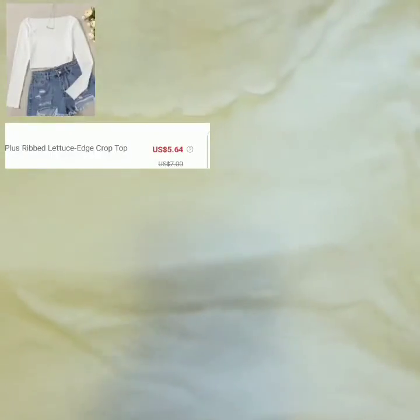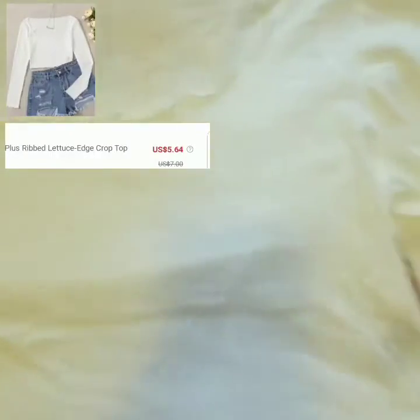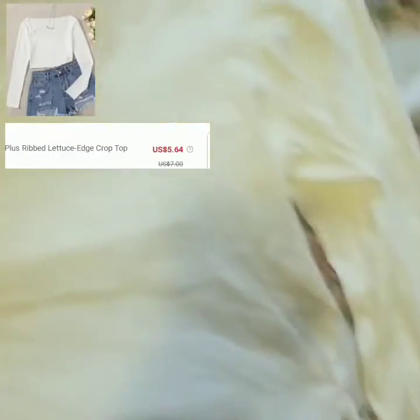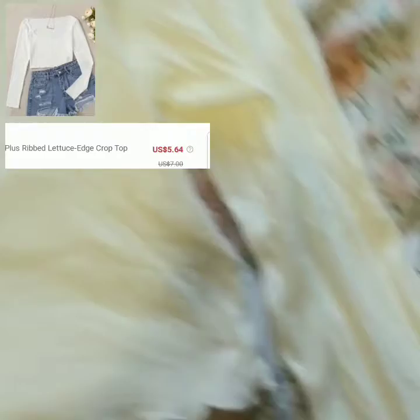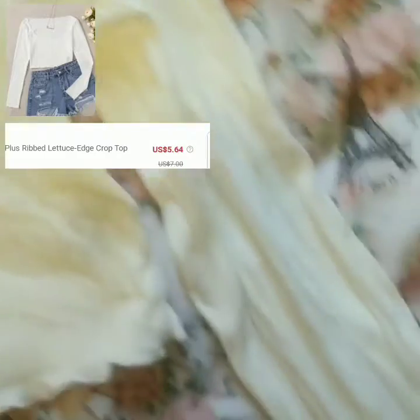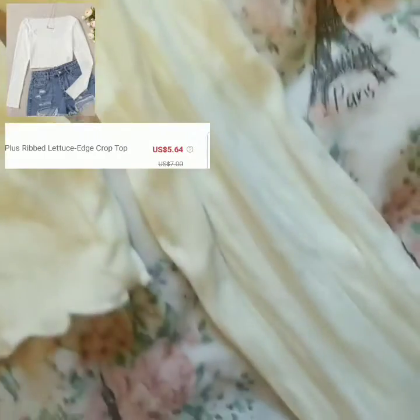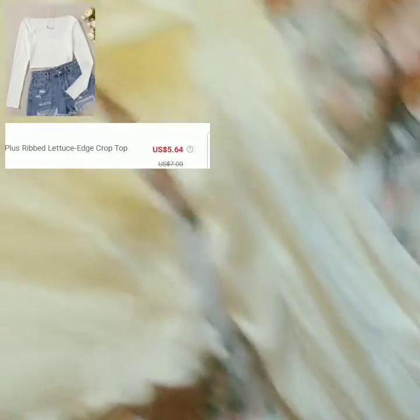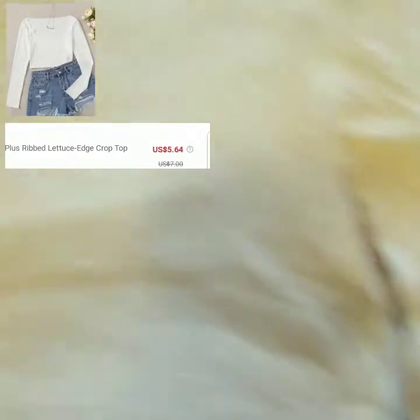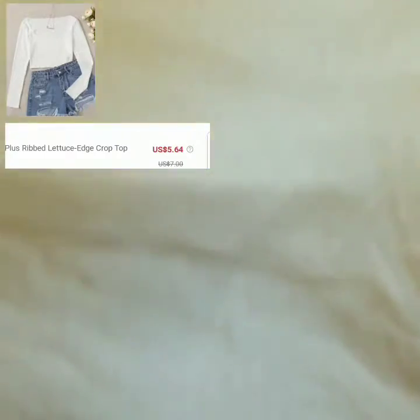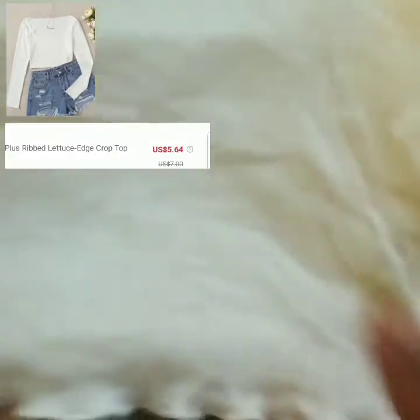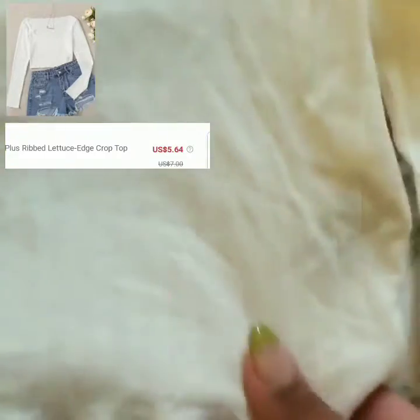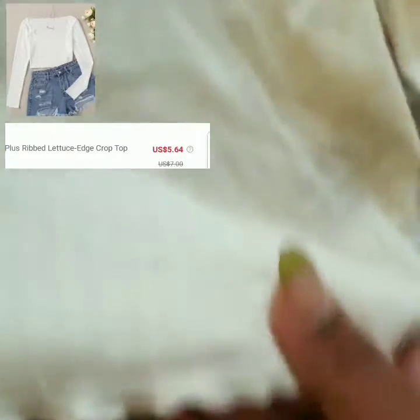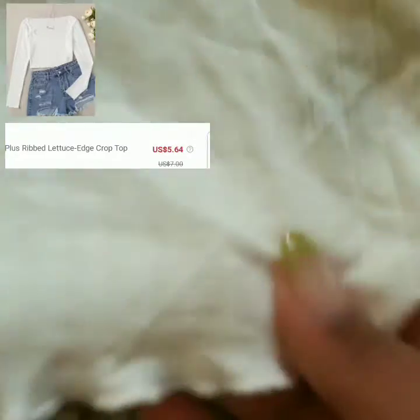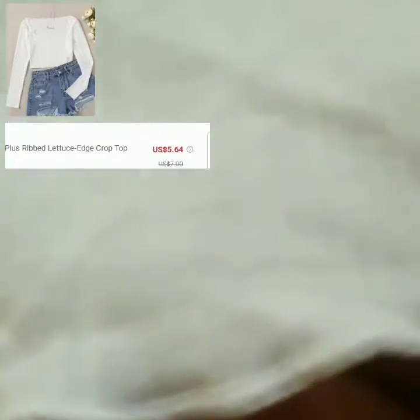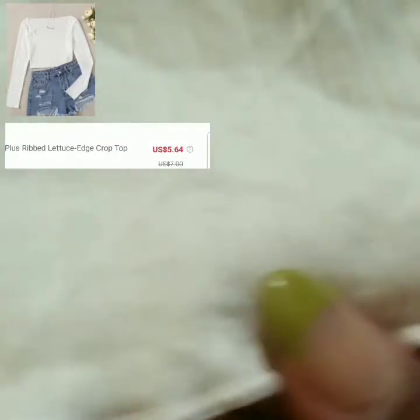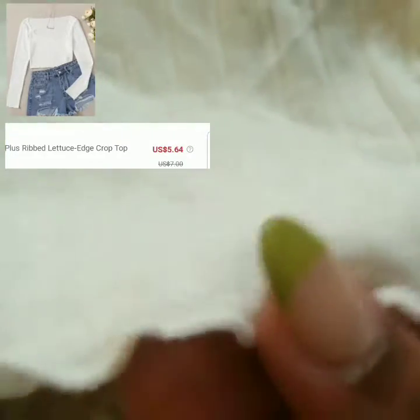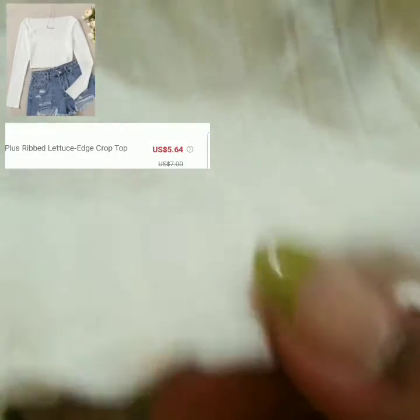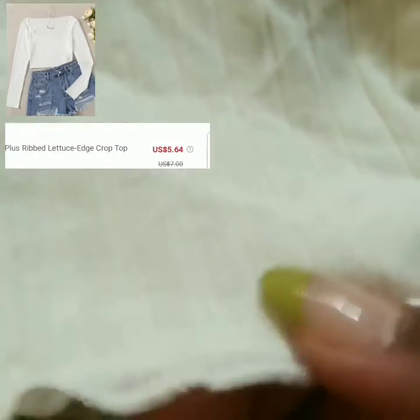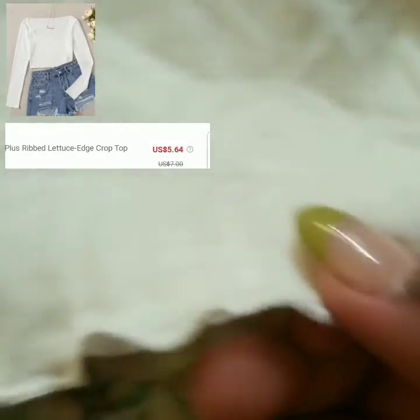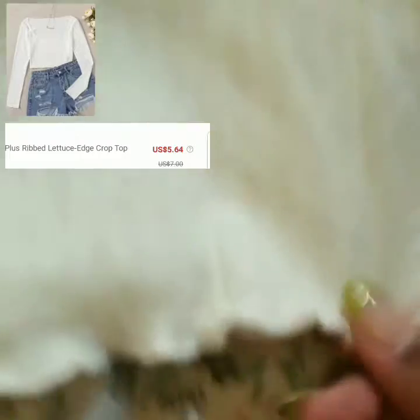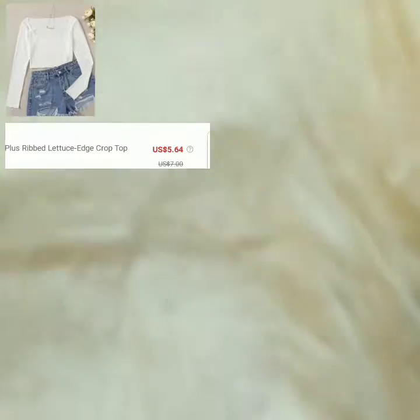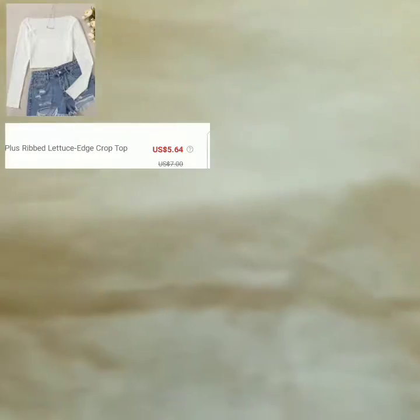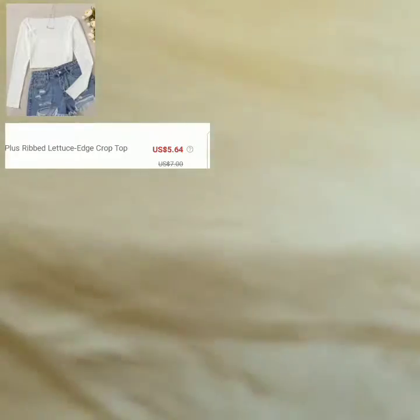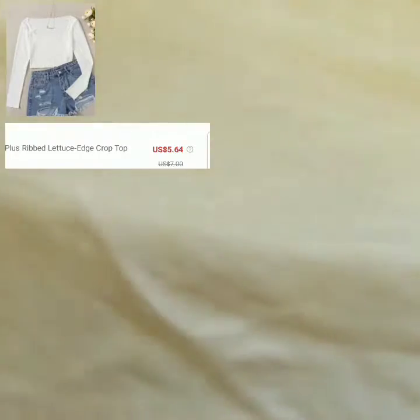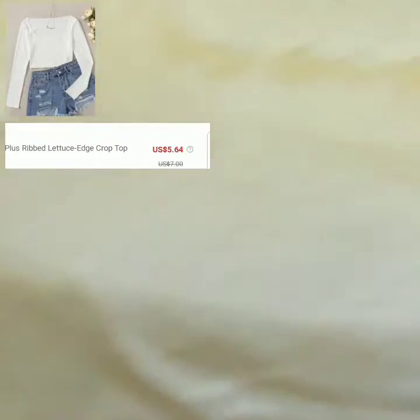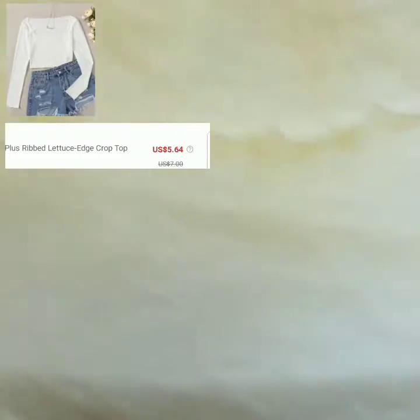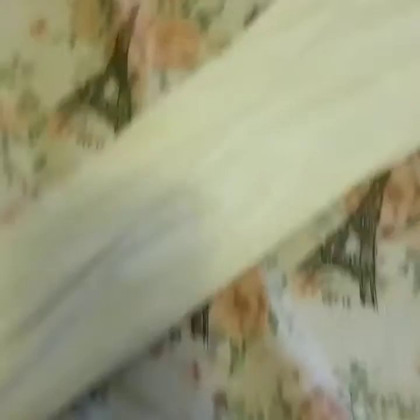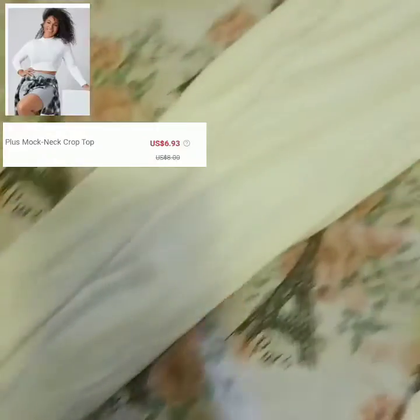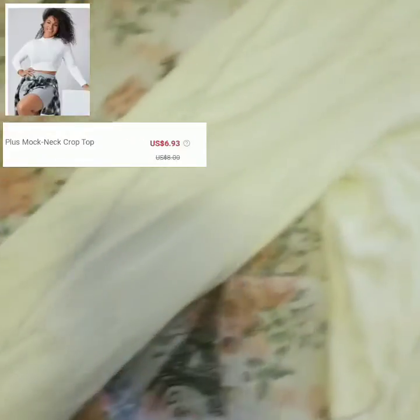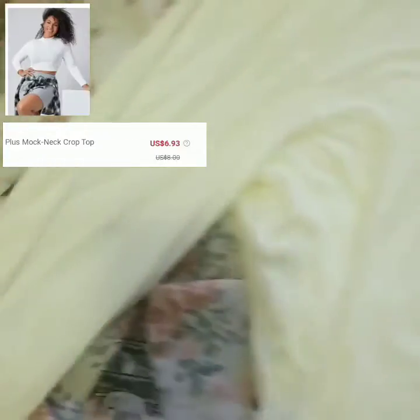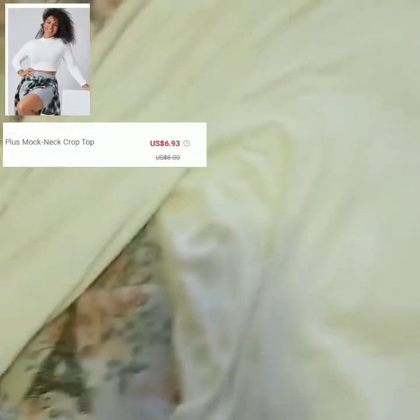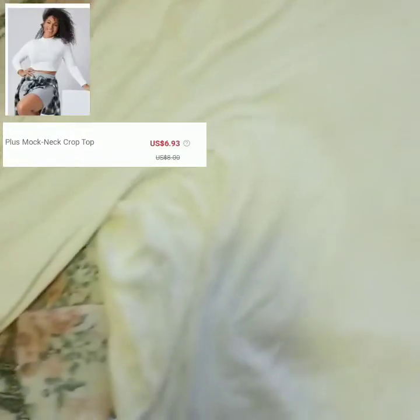Next I got this ribbed lettuce edge crop top — it's the same as that green one I just showed you for the floral one, just a different color. Definitely size up, as I said before.